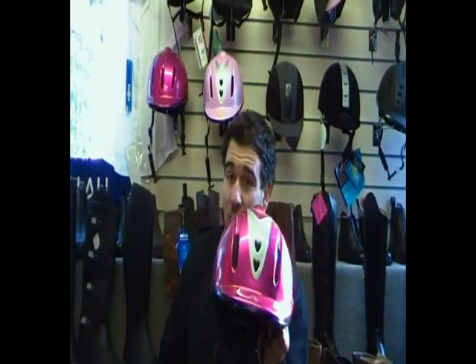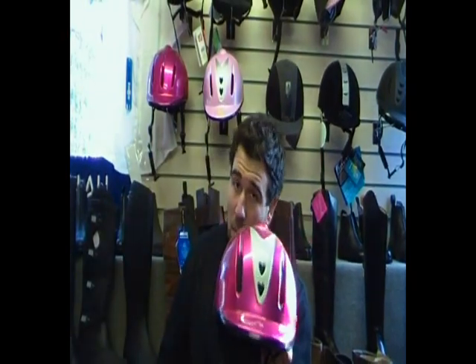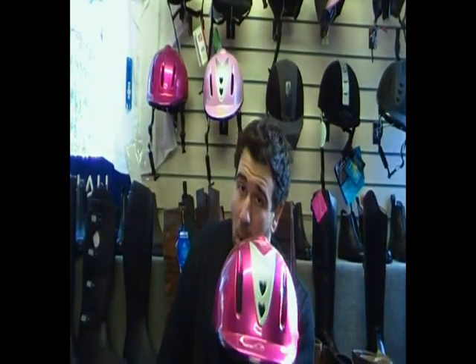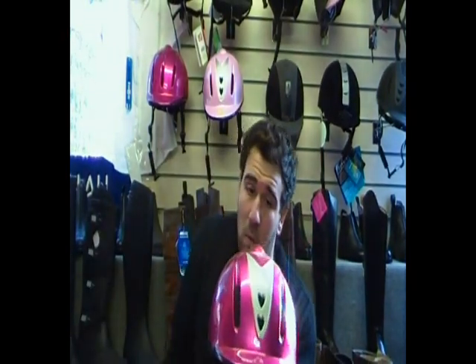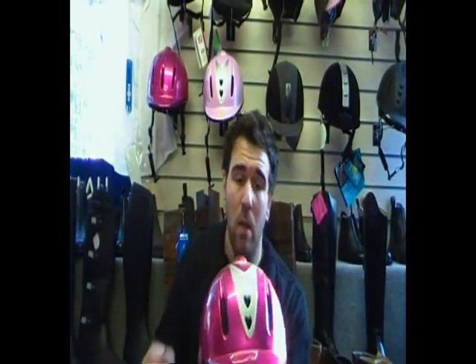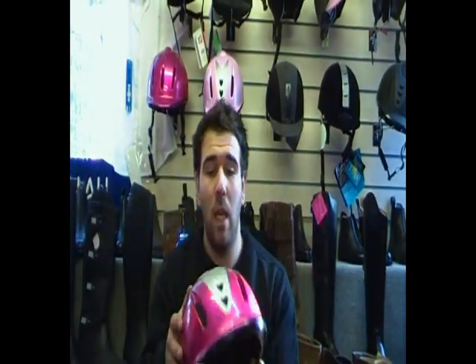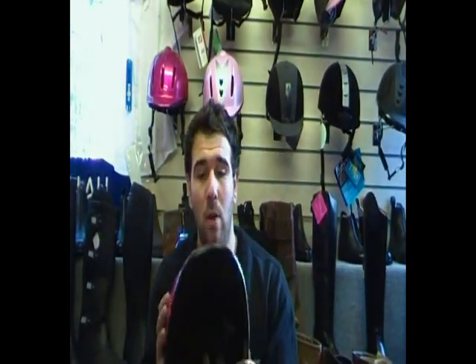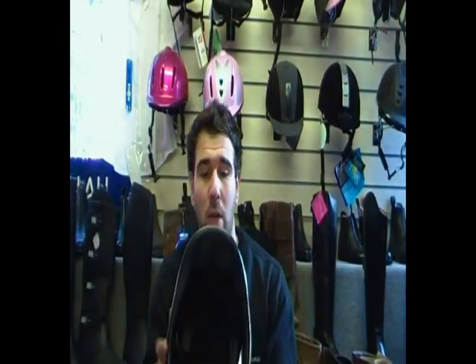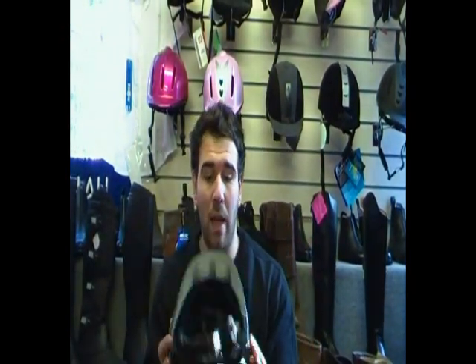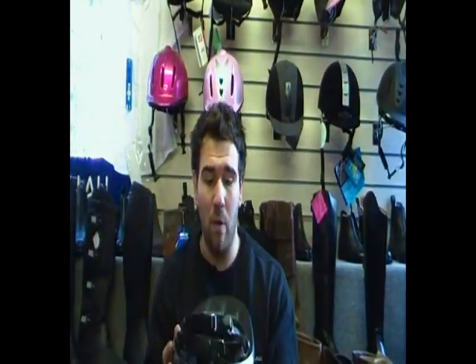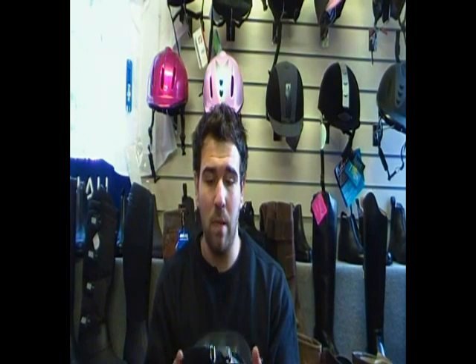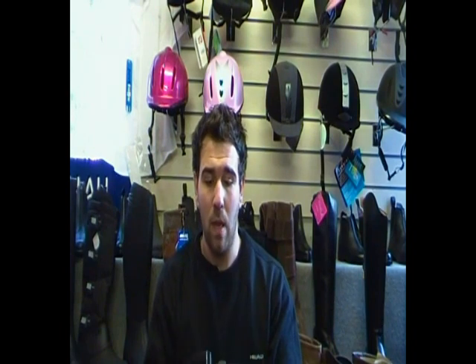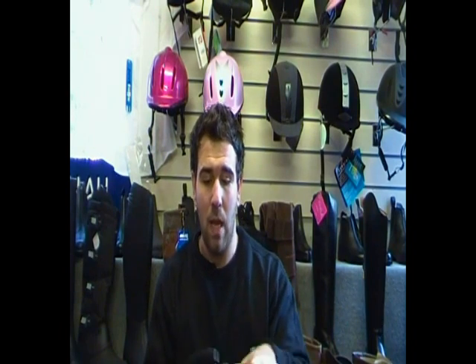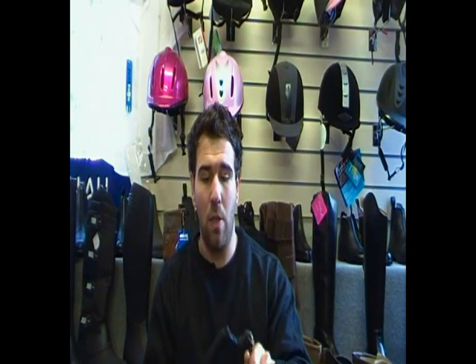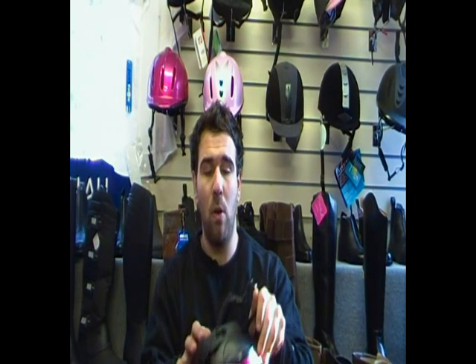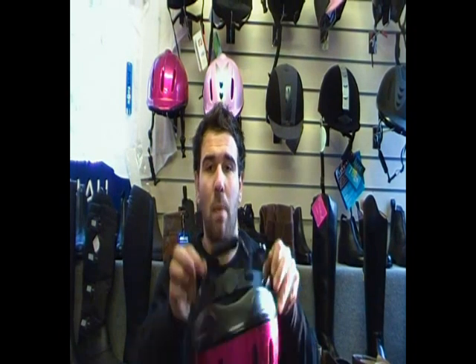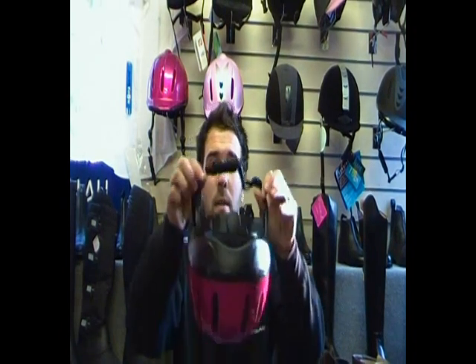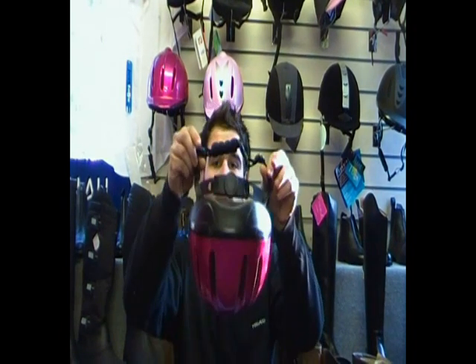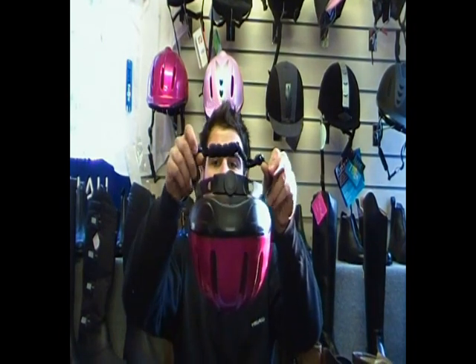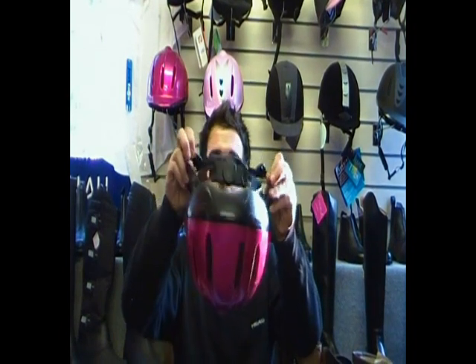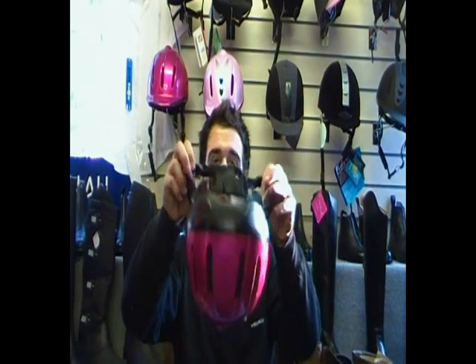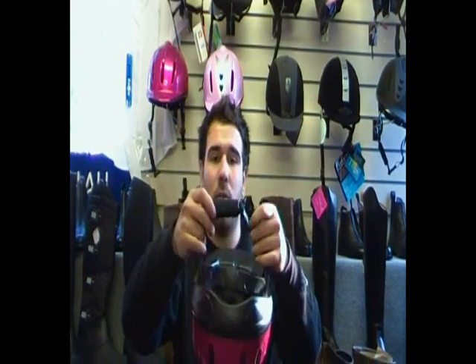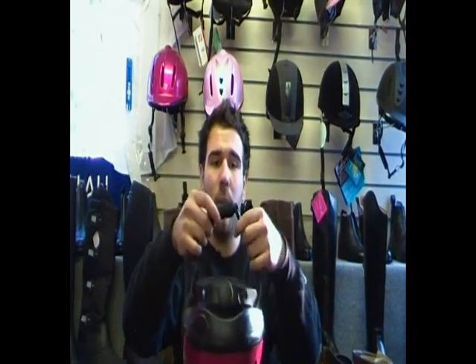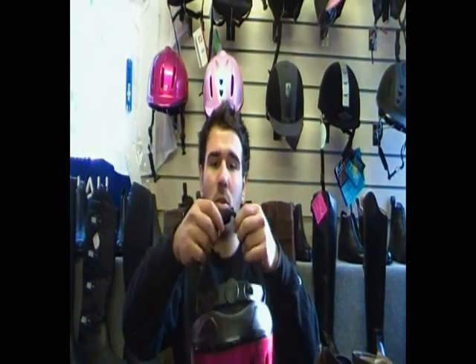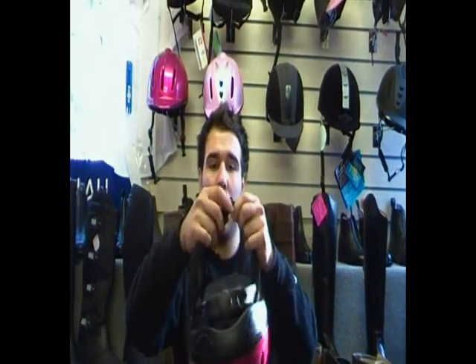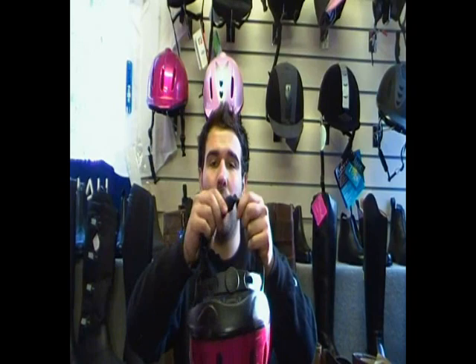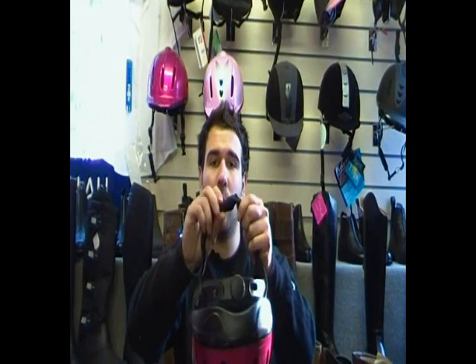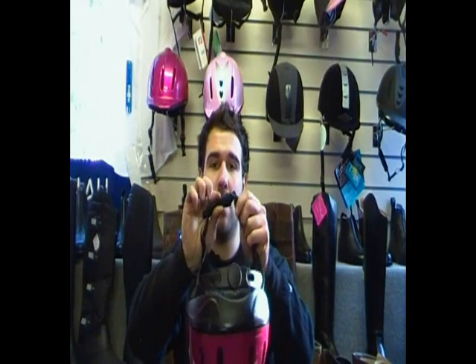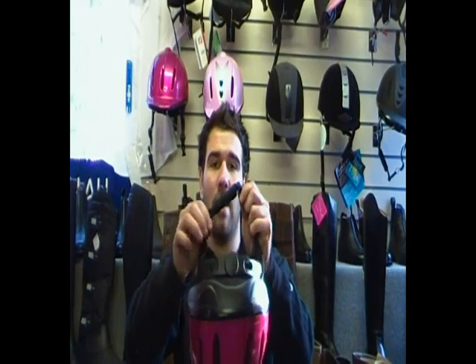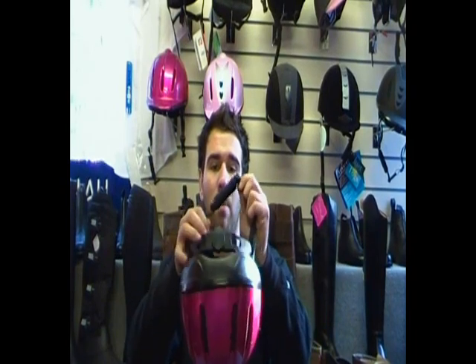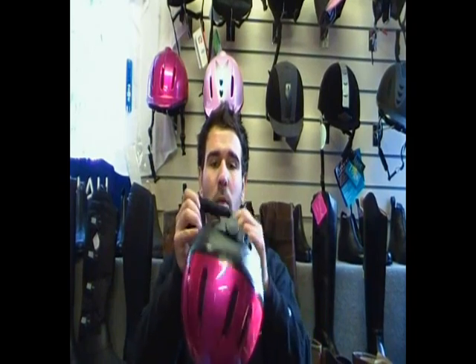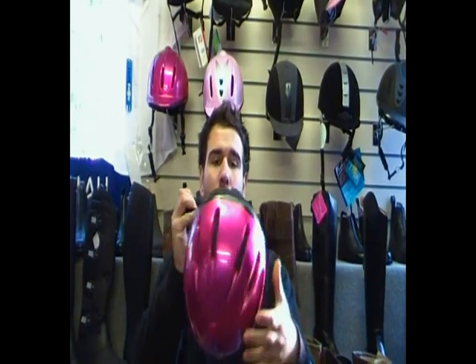Fuchsia seems to be the more popular one if you're looking to get it as a present. It's got a three-point strap on it so it's quite safe strapping, and it's also got a chin guard on it as well, just to make it that bit more comfortable.